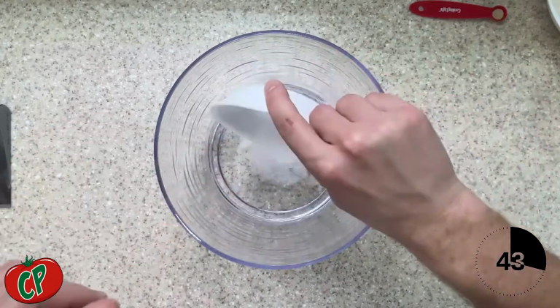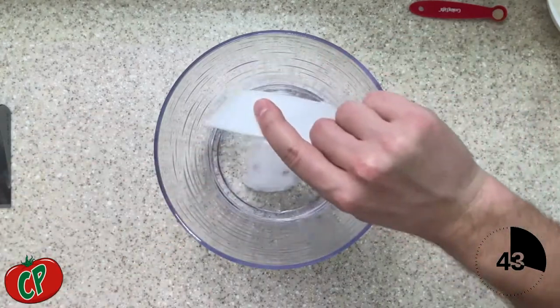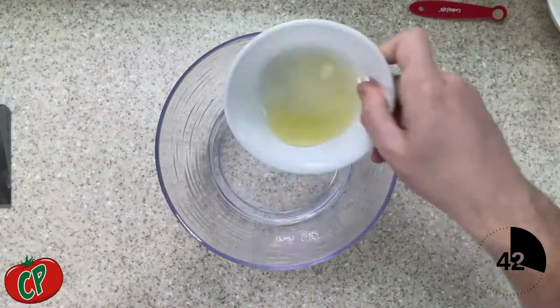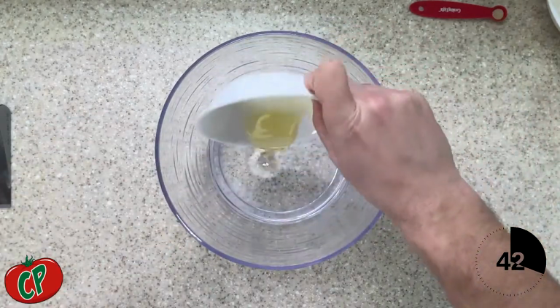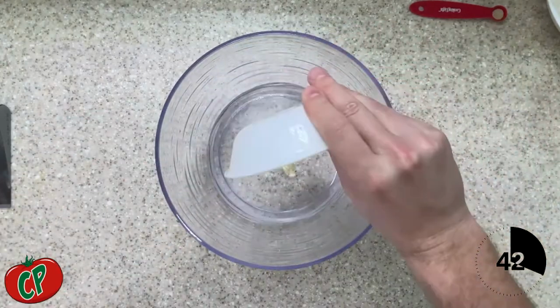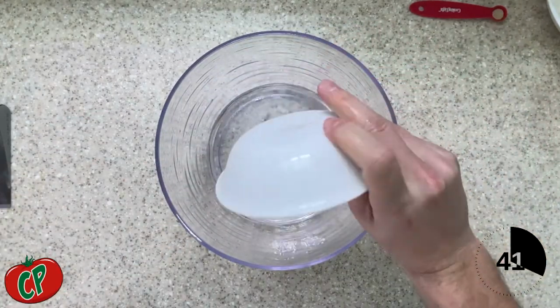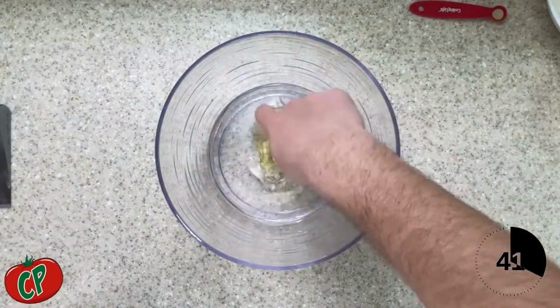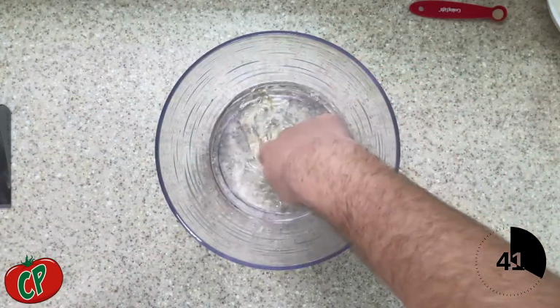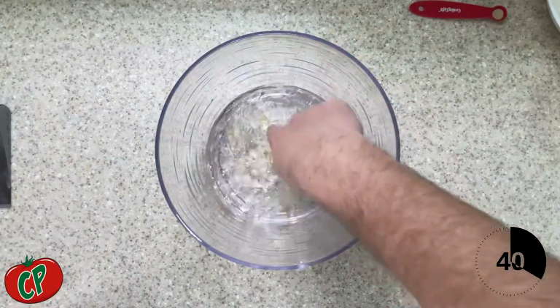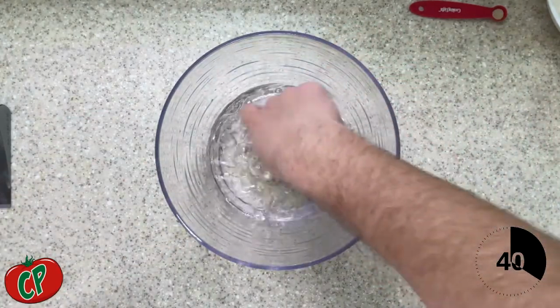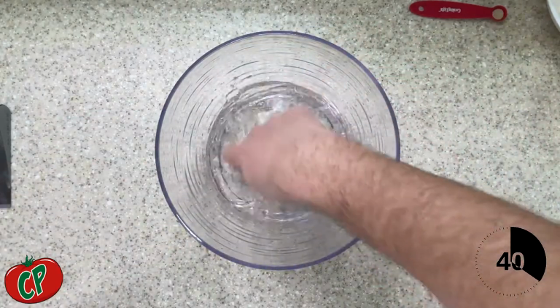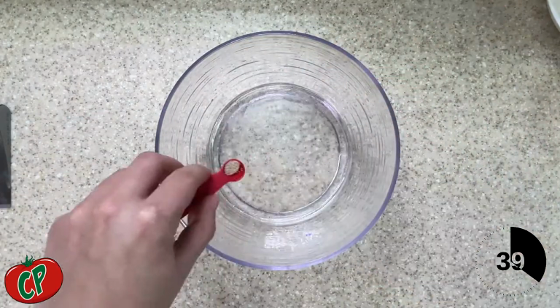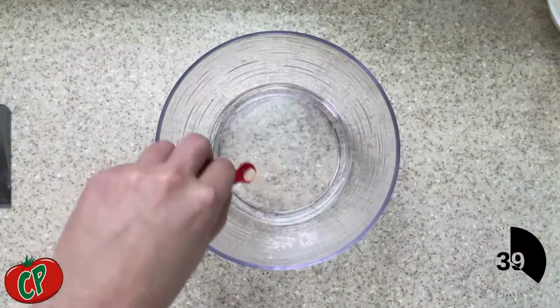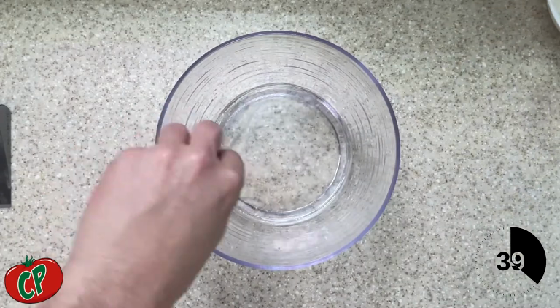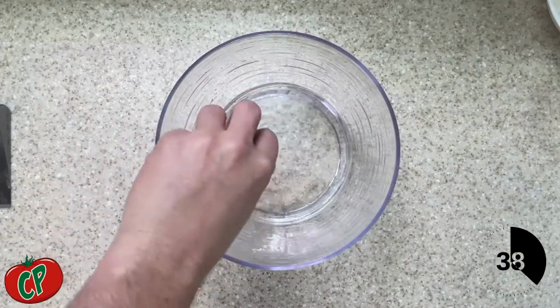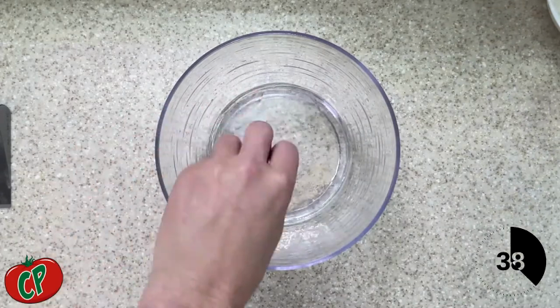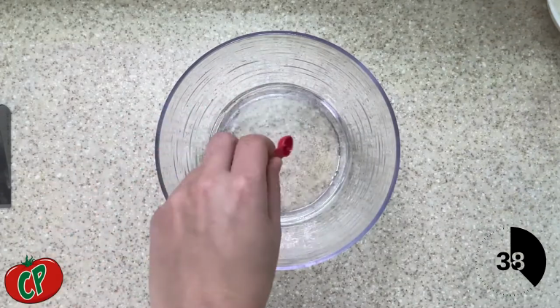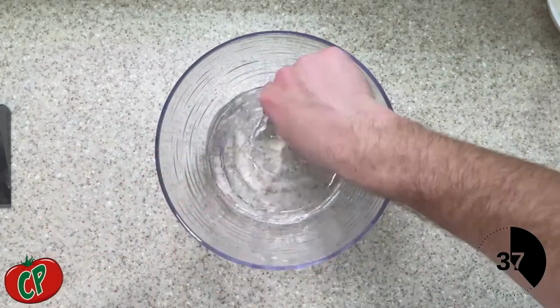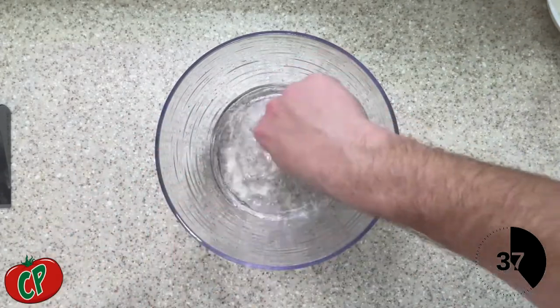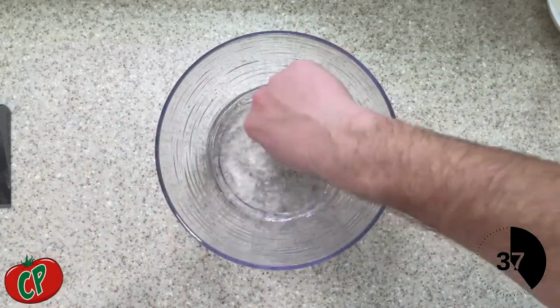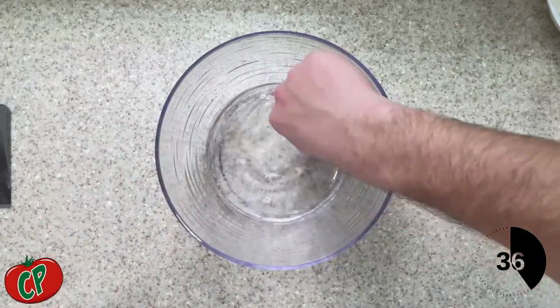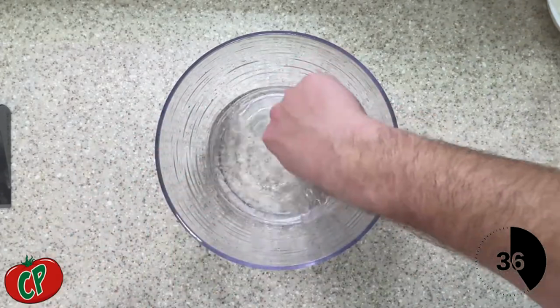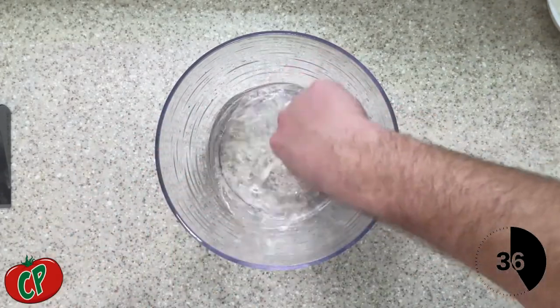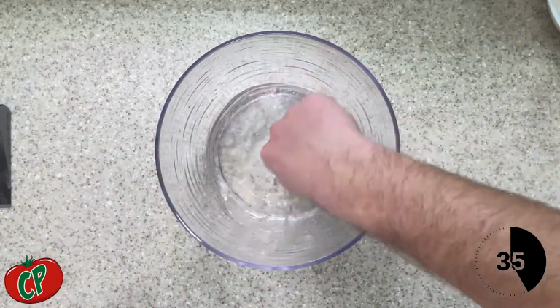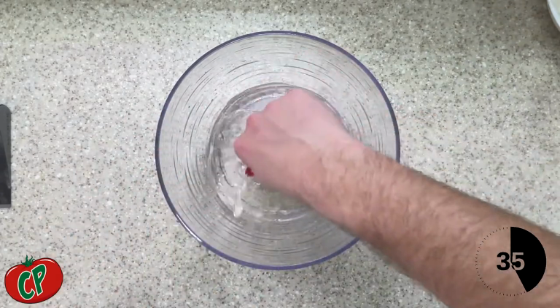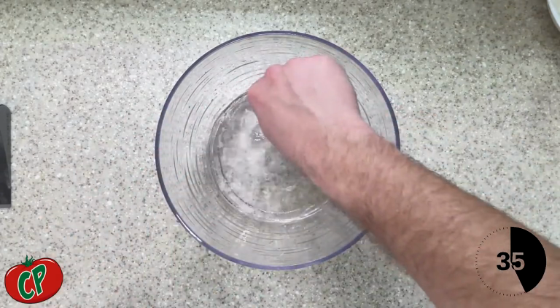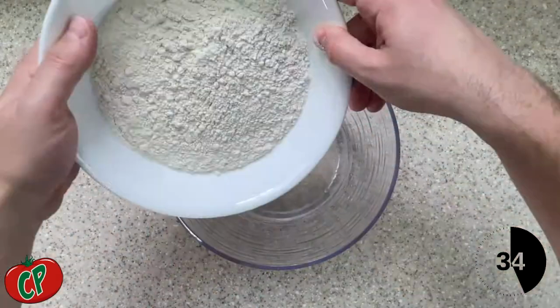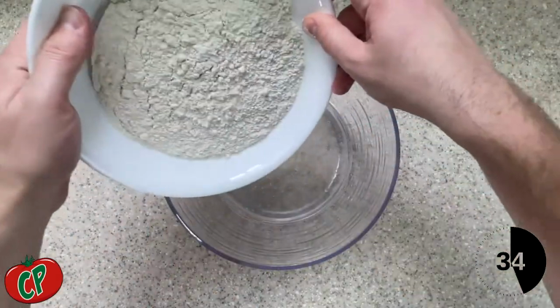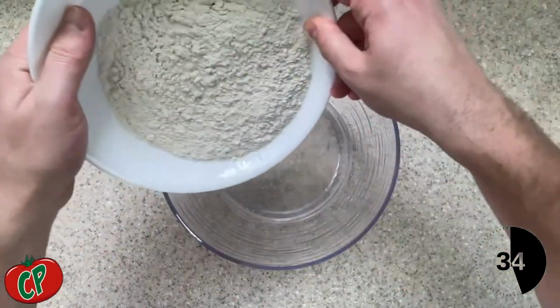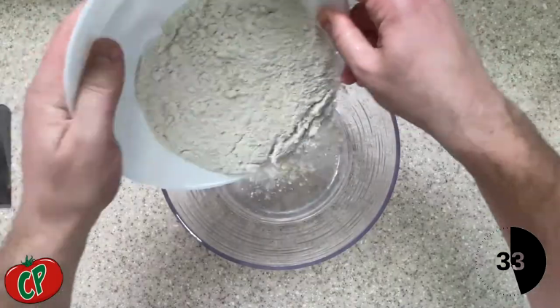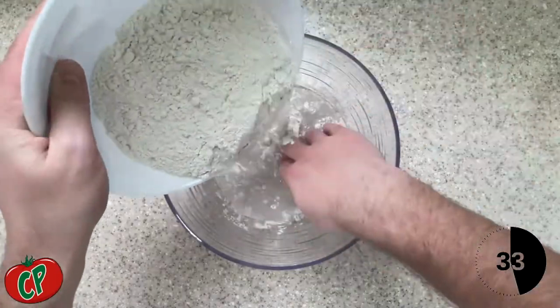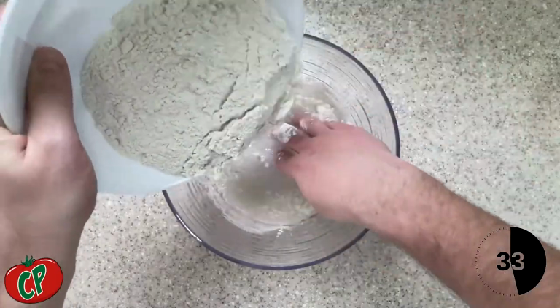Start by adding the water, salt, and olive oil, and mix all of that well. Then add your yeast, mixing again, and then we're going to slowly incorporate our flour into that mixture.